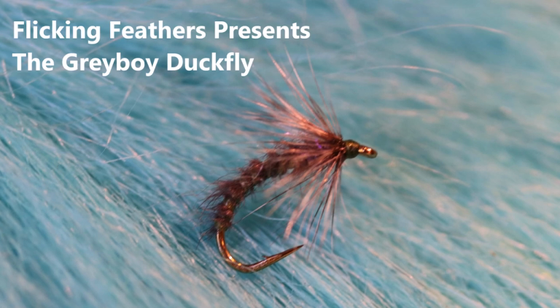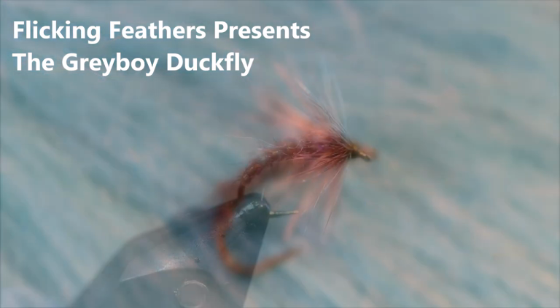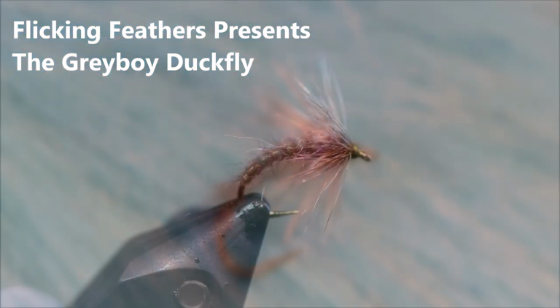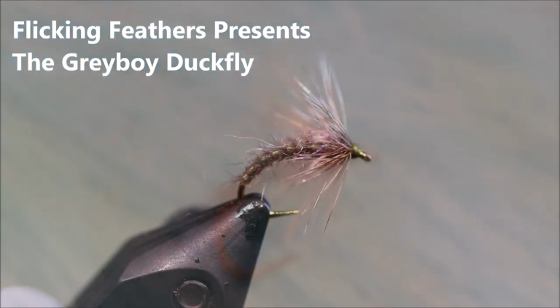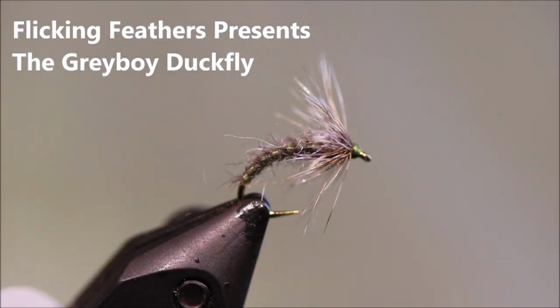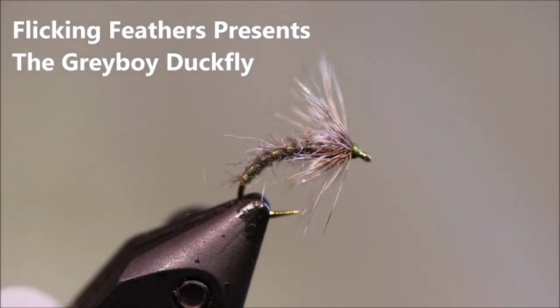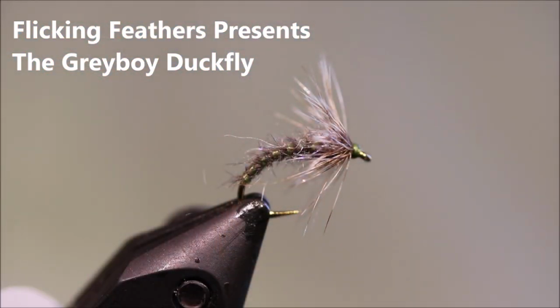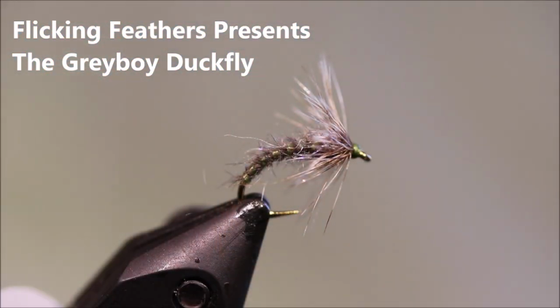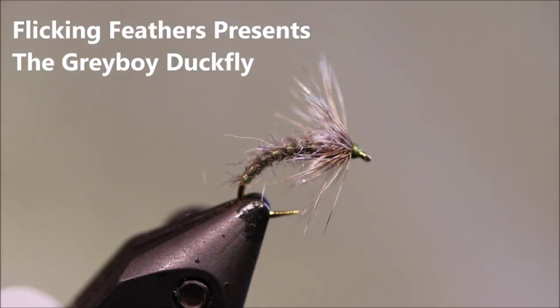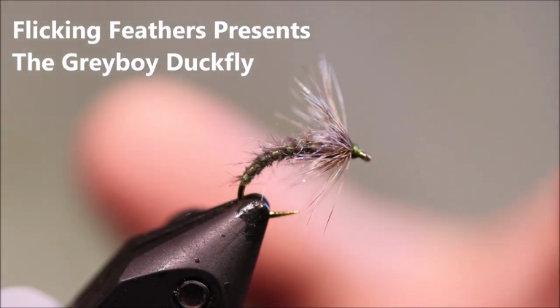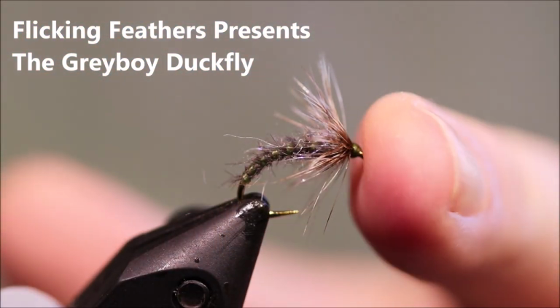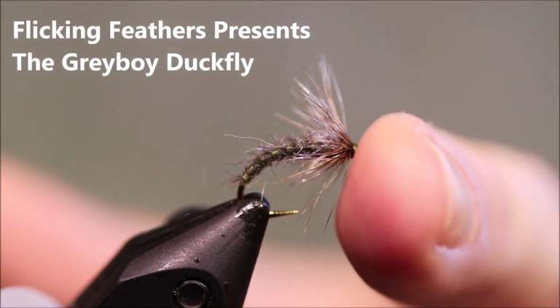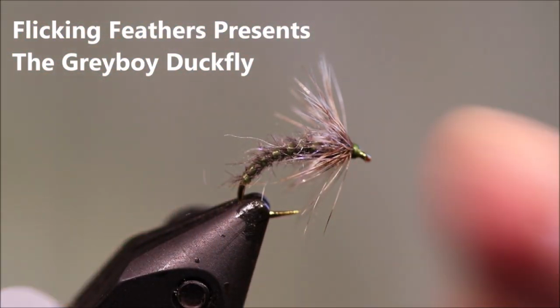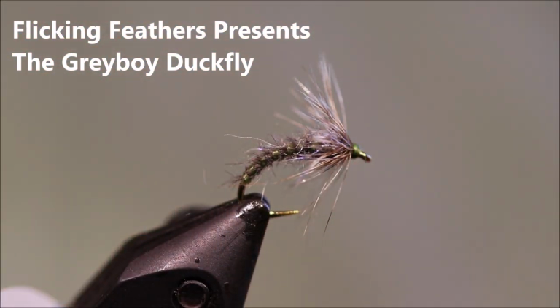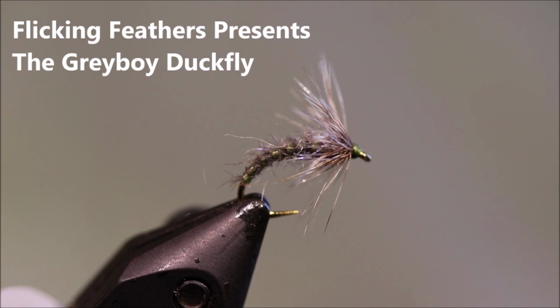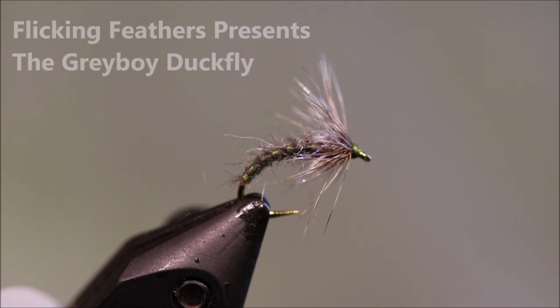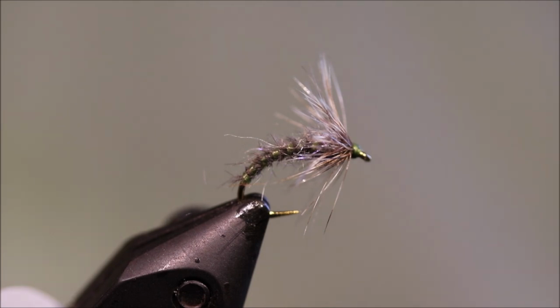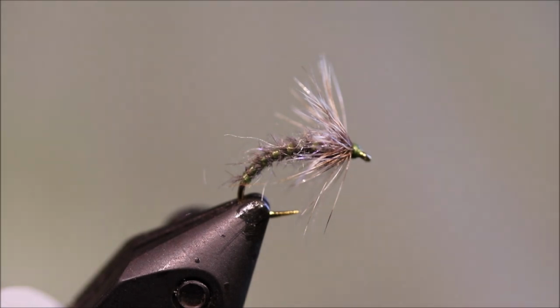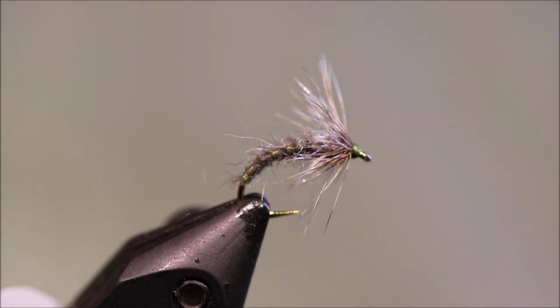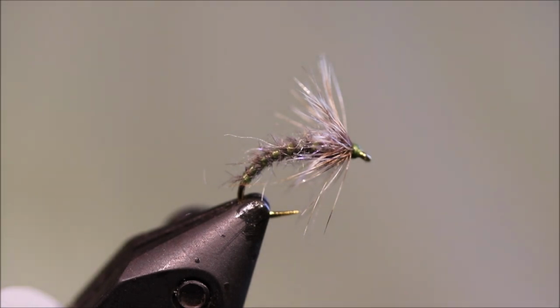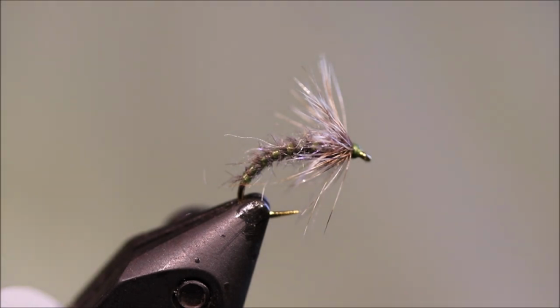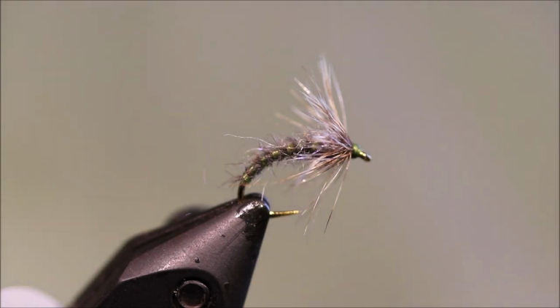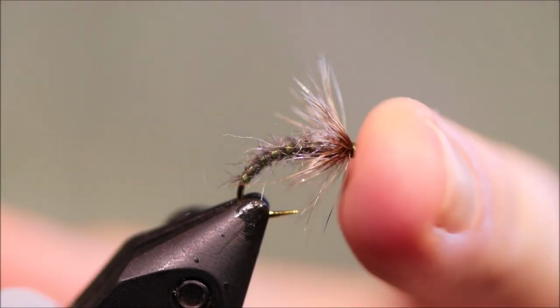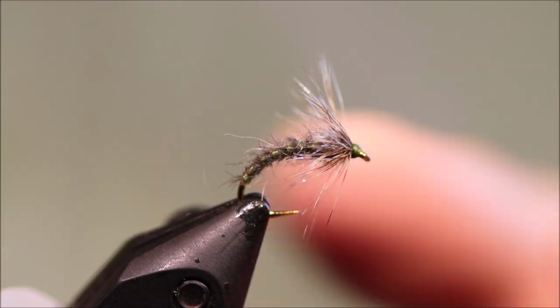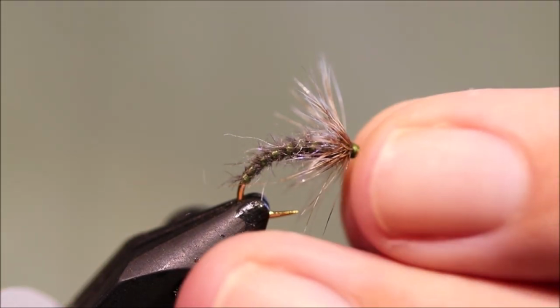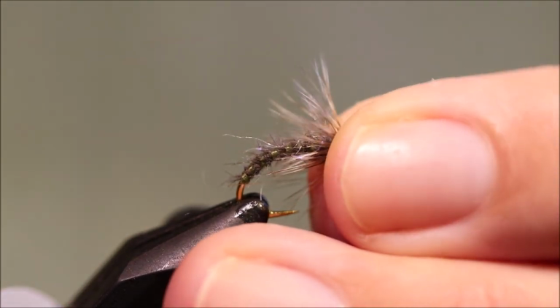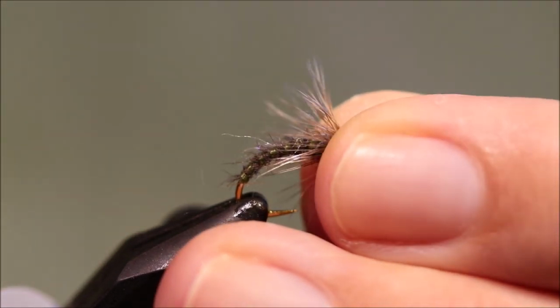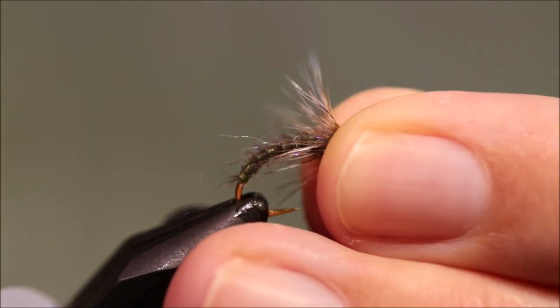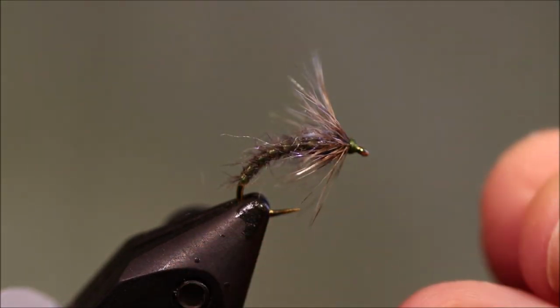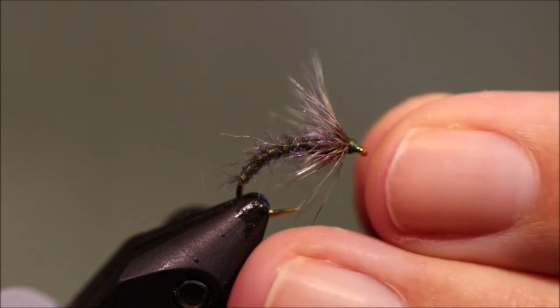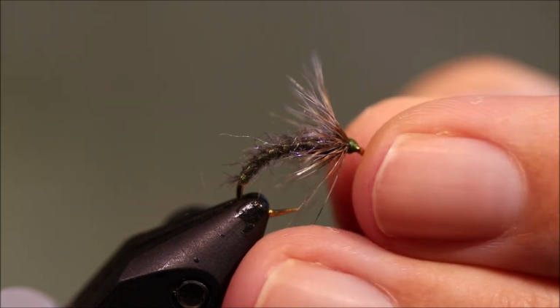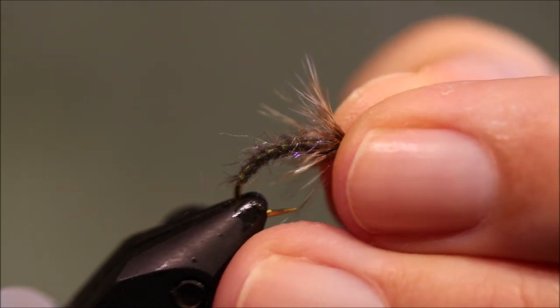Hi everybody, it's Martin the Flickin' Feathers again today, and I'm tying a cracking wee fly for you. It's my grey boy duck fly.